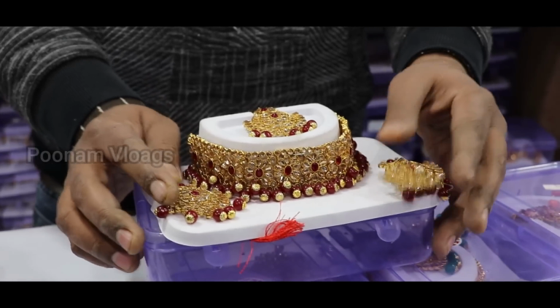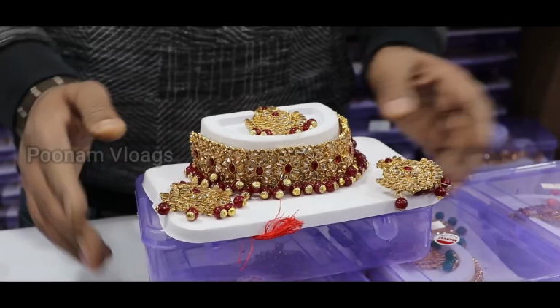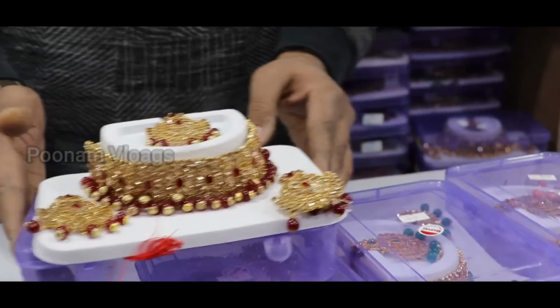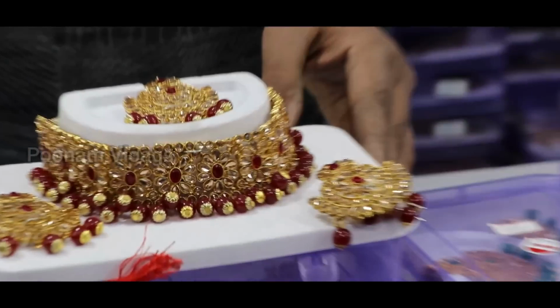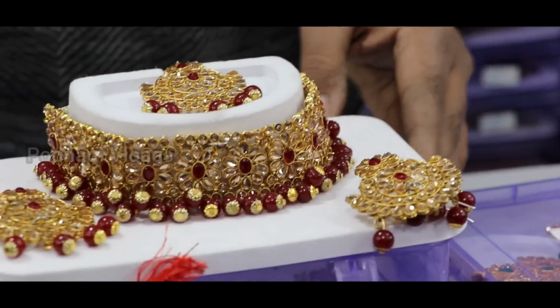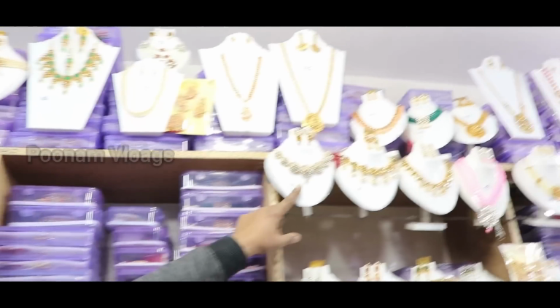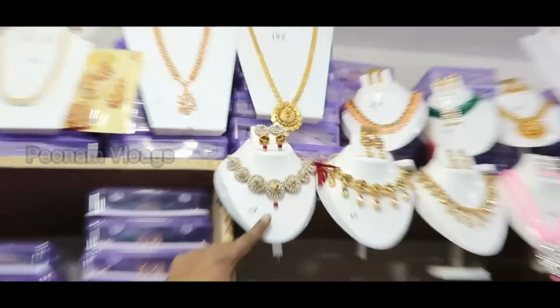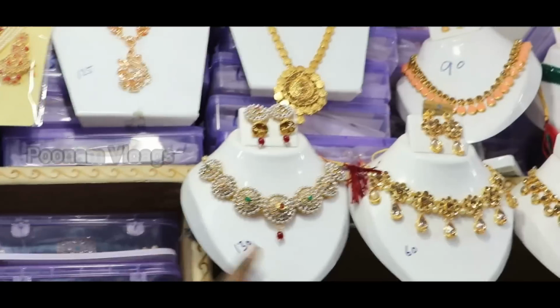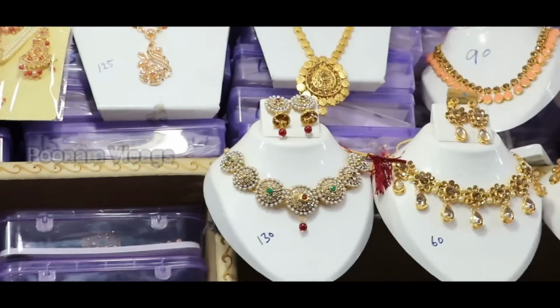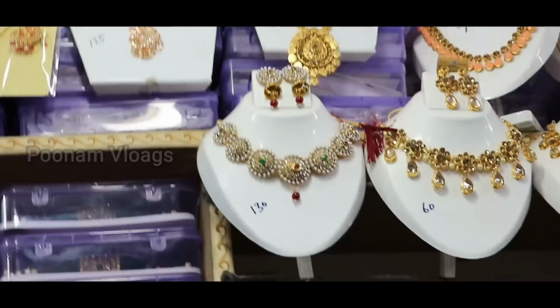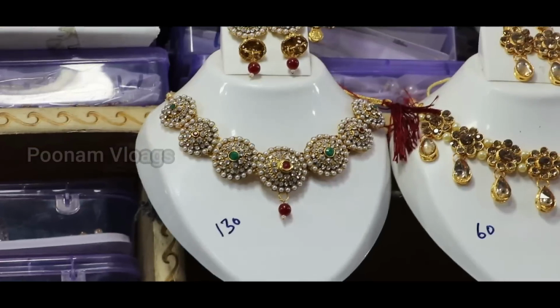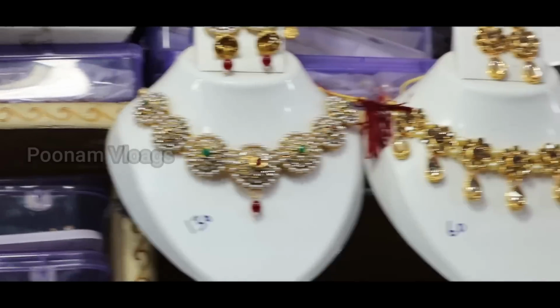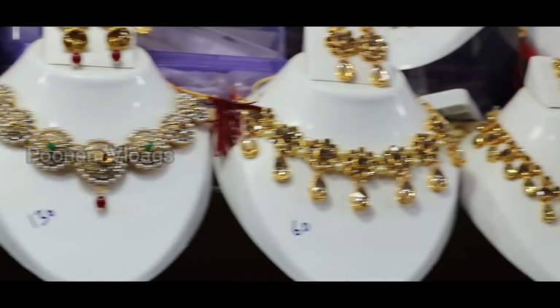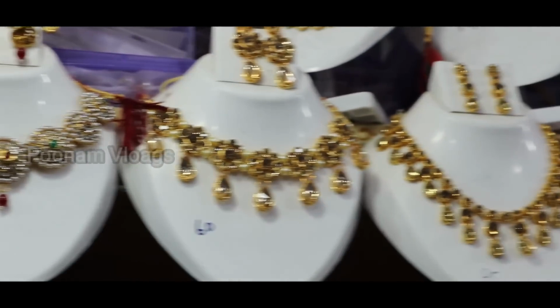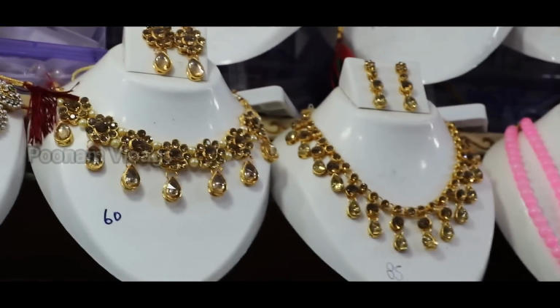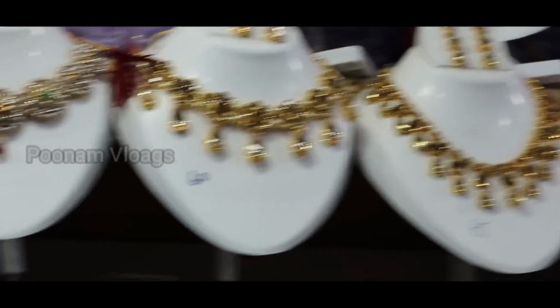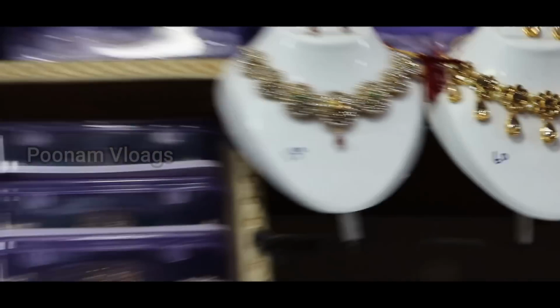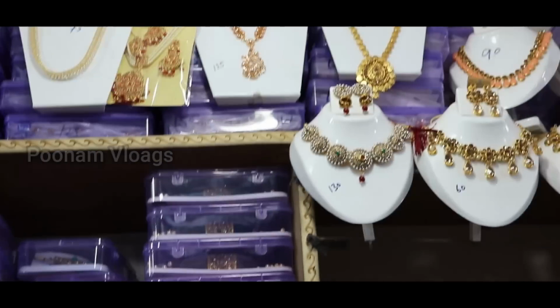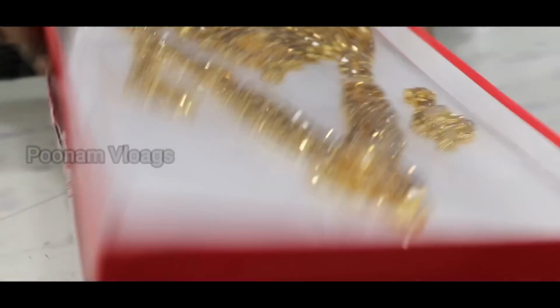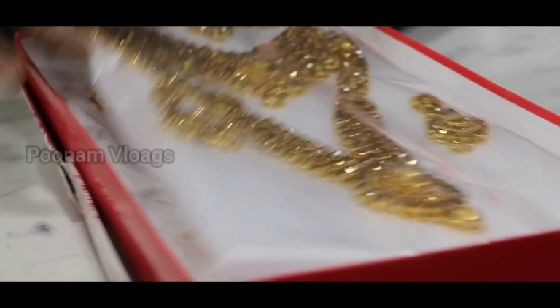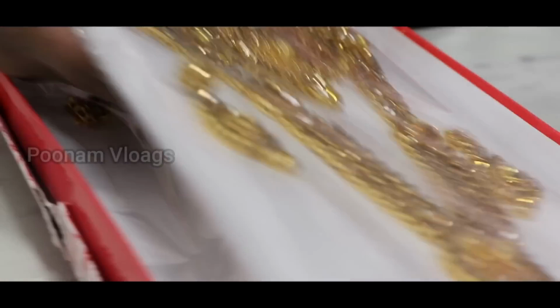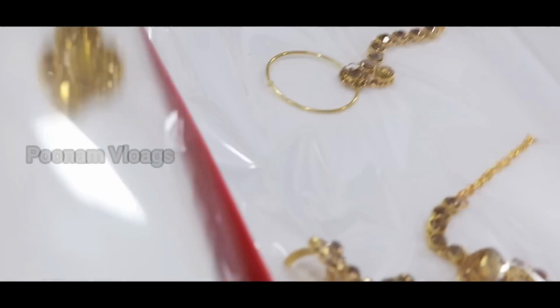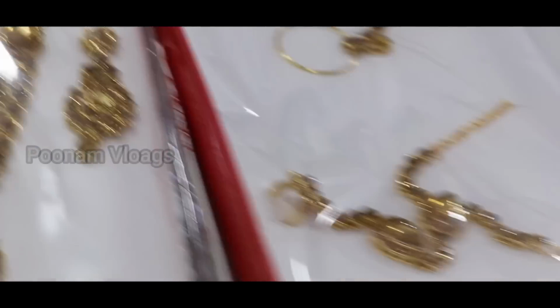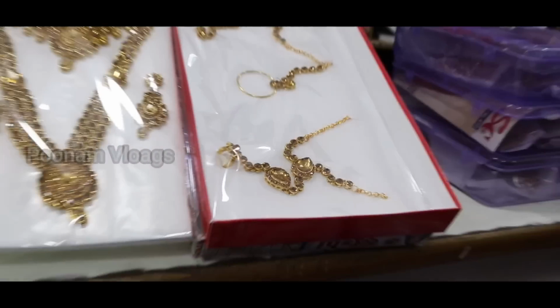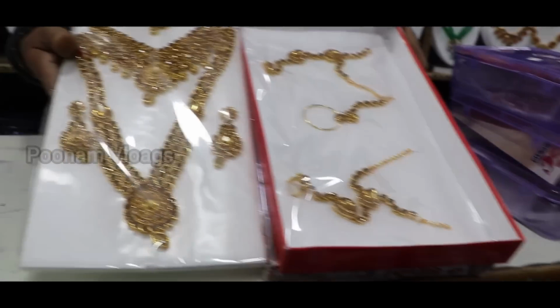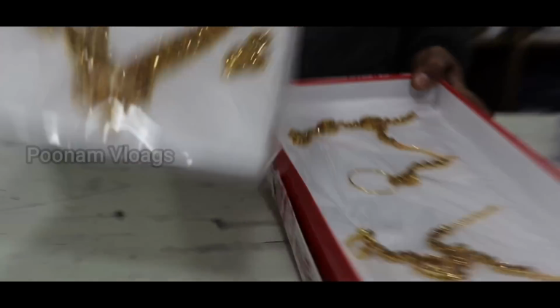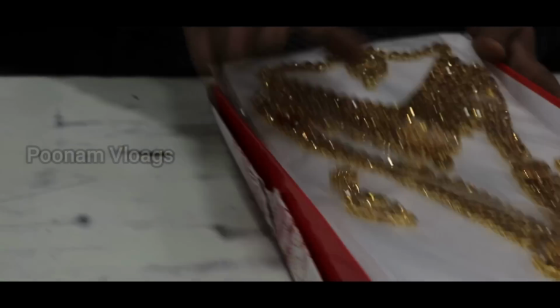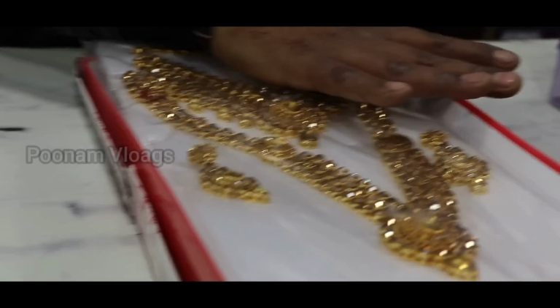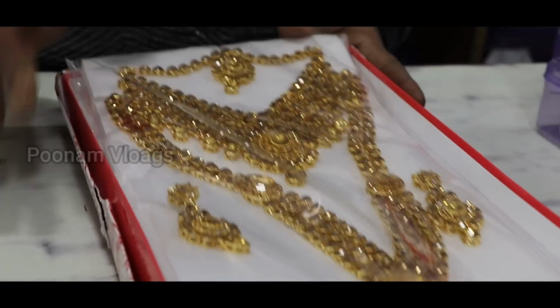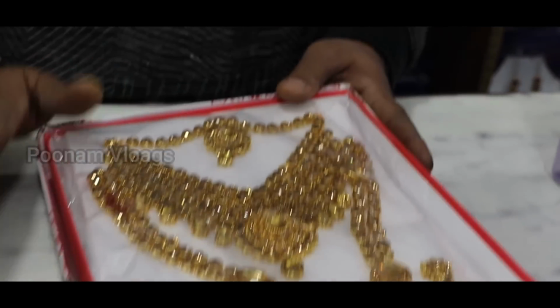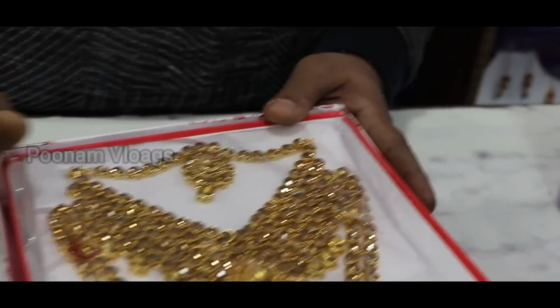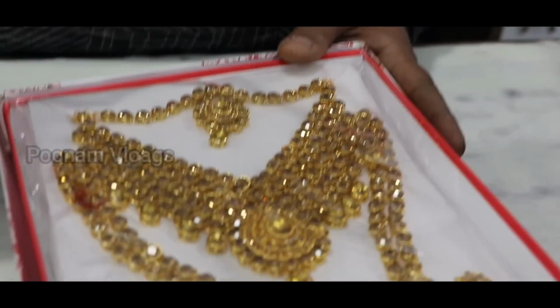It has a big earring and a big tikka. It is 130 rupees. There is also a color option. It starts with bridal — it is very beautiful. There are three colors: green, red, and golden.